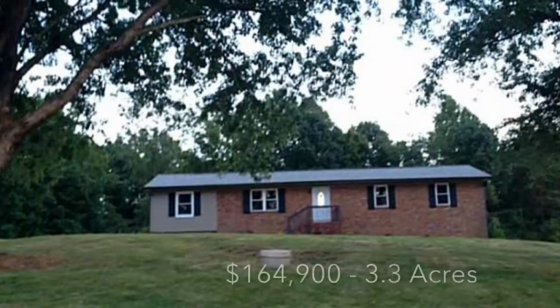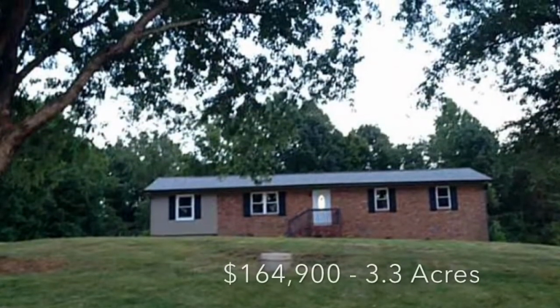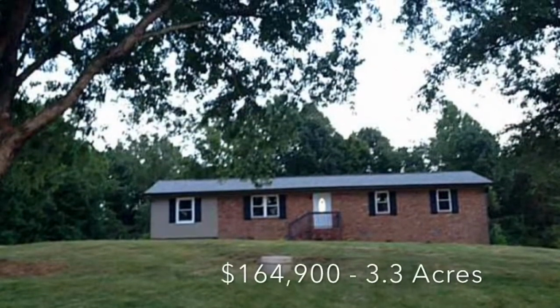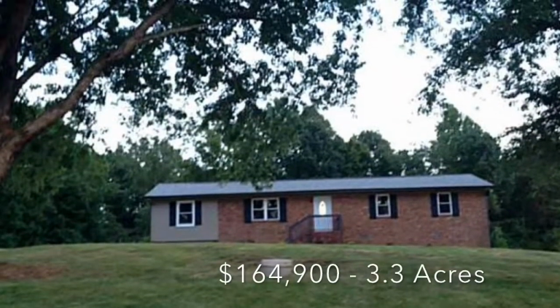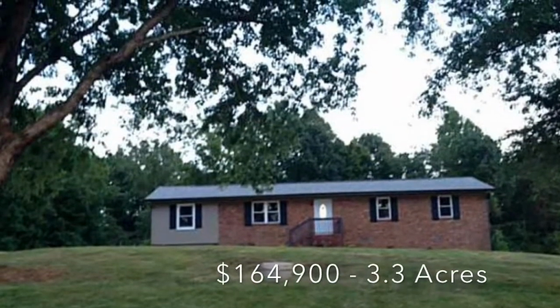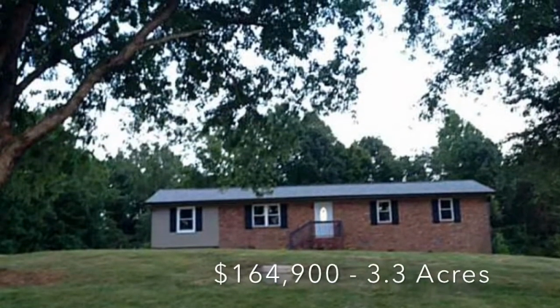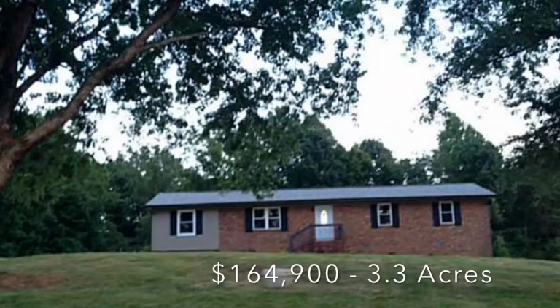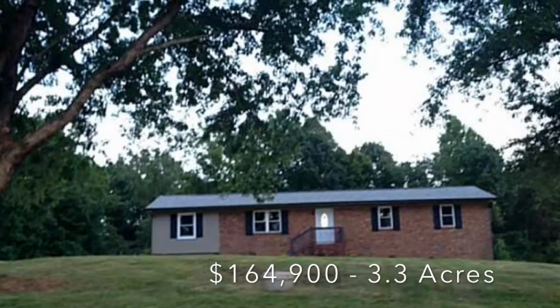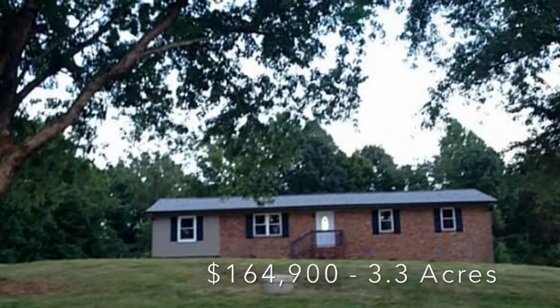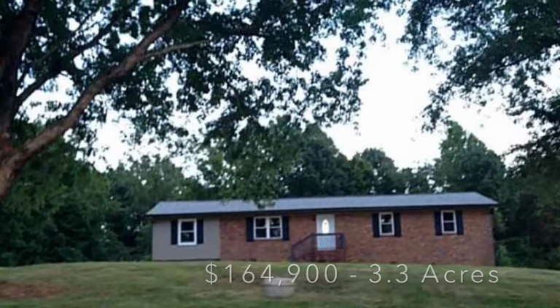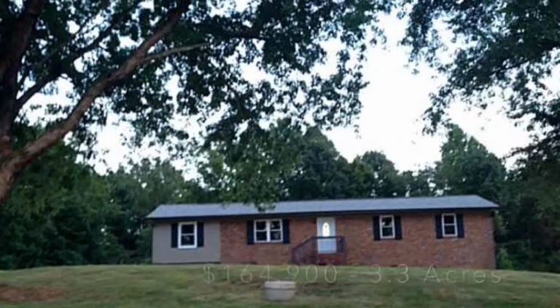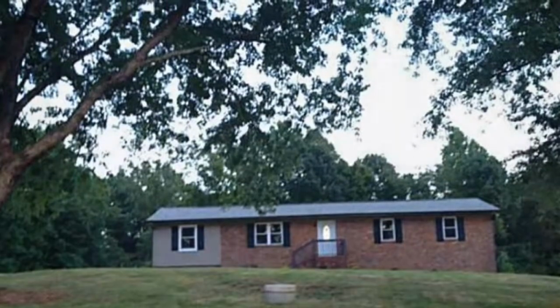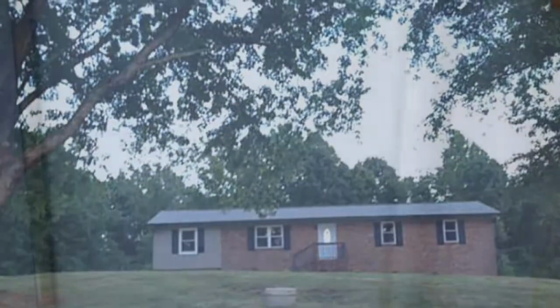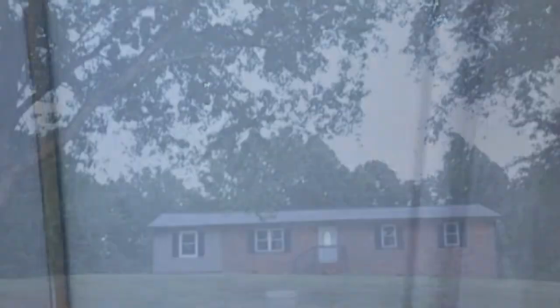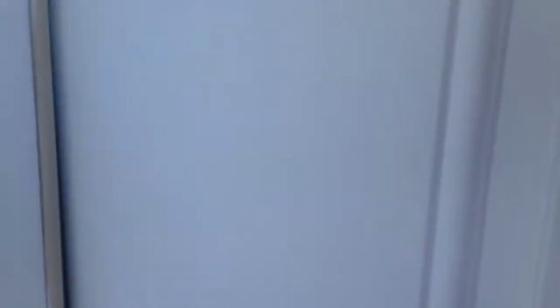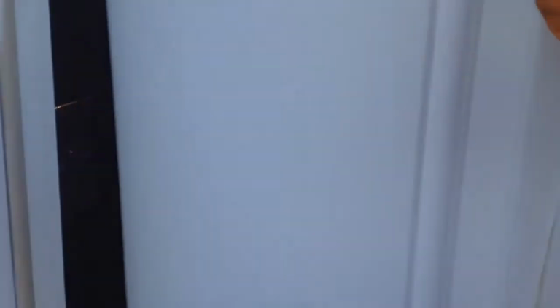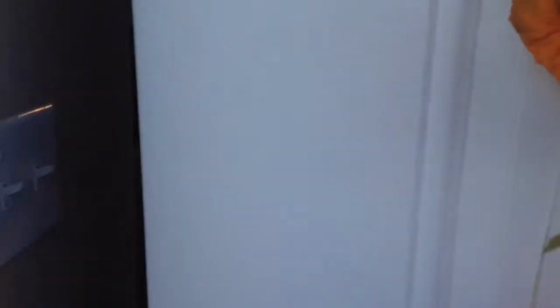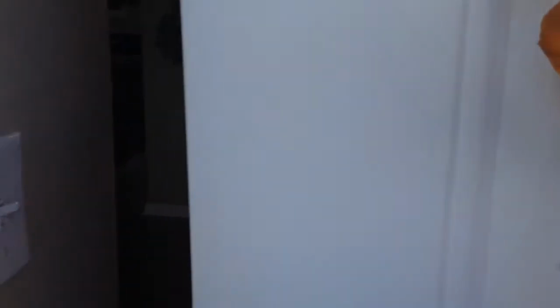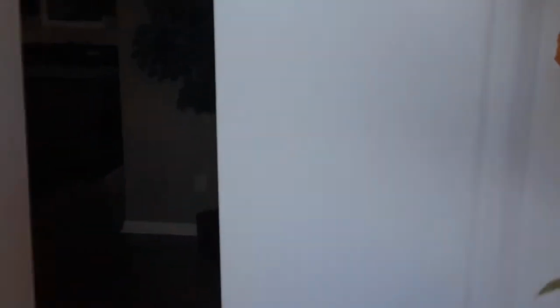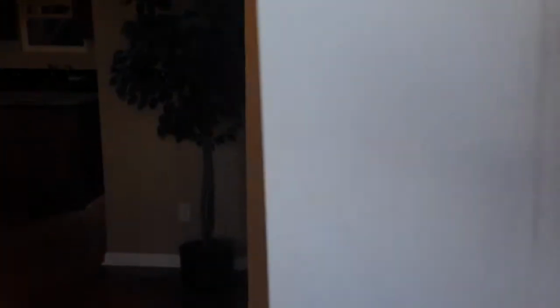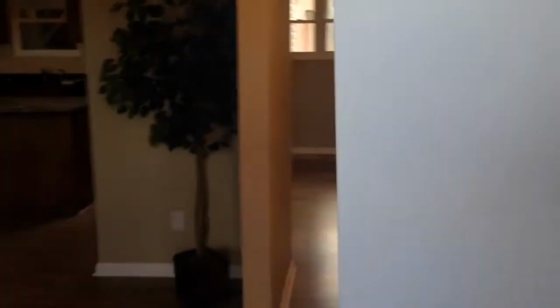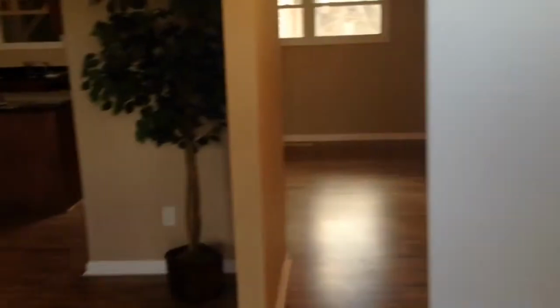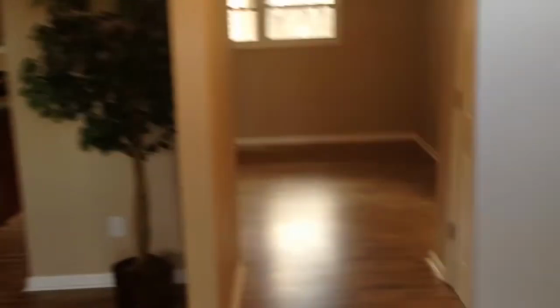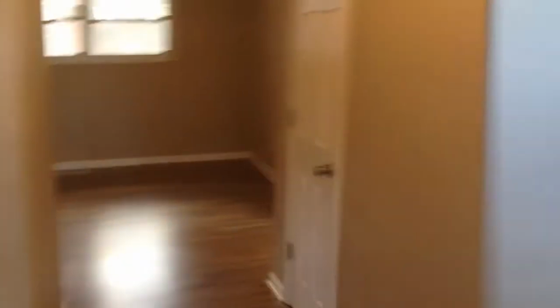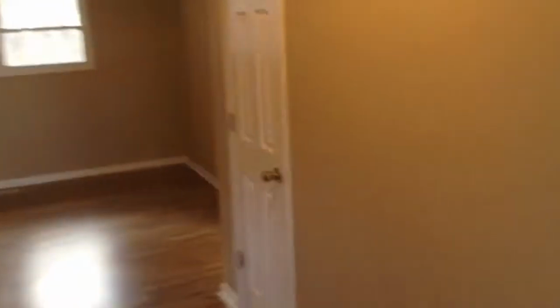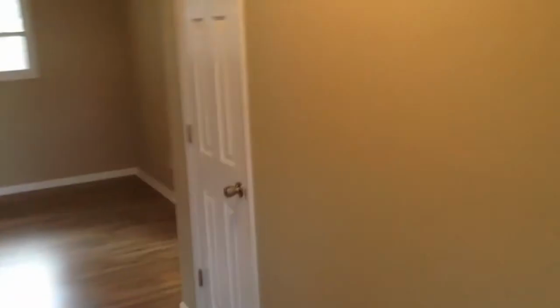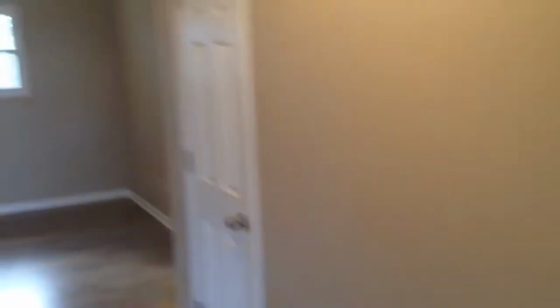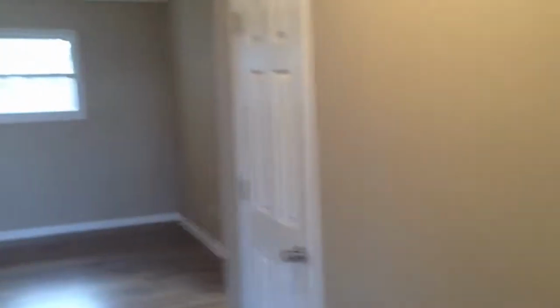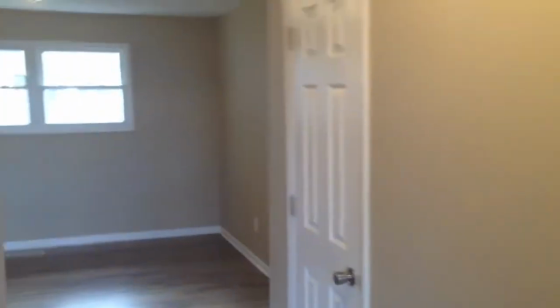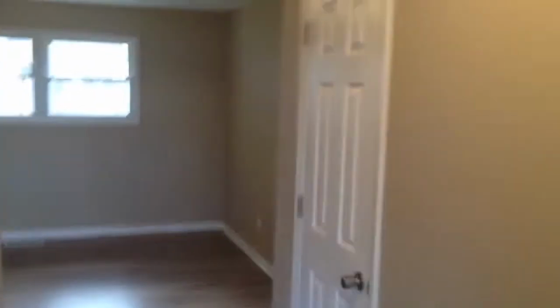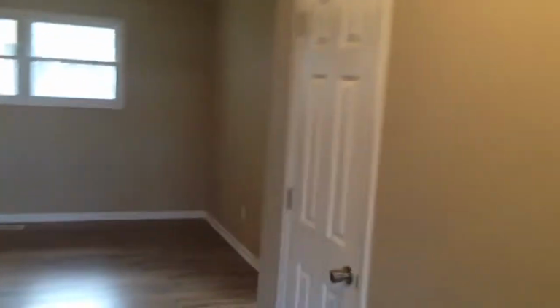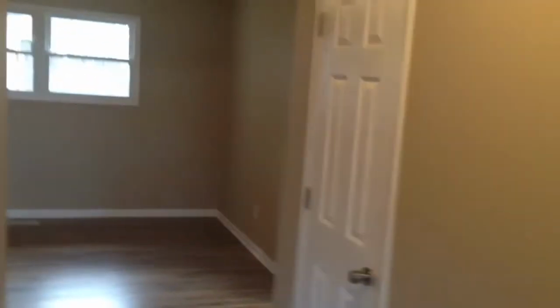Here you have the front of the house. Of course it's 1649 square feet on 3.3 acres. Coming in the front door, you can see those beautiful wood floors and a little coat closet there.